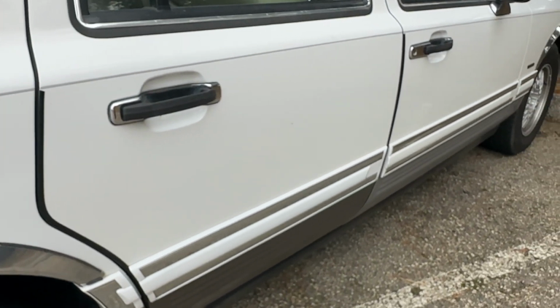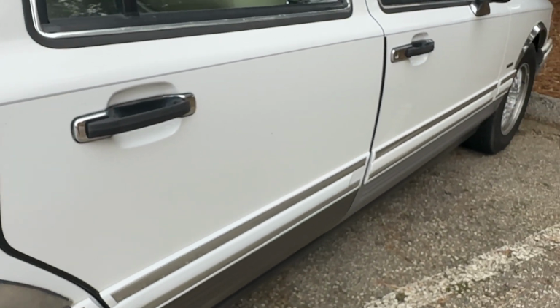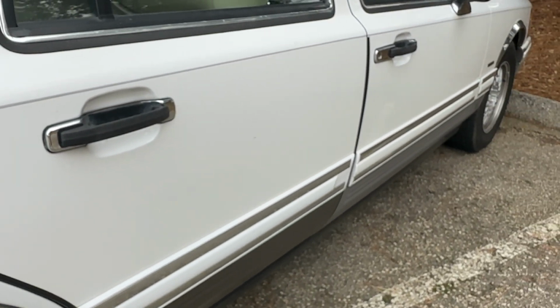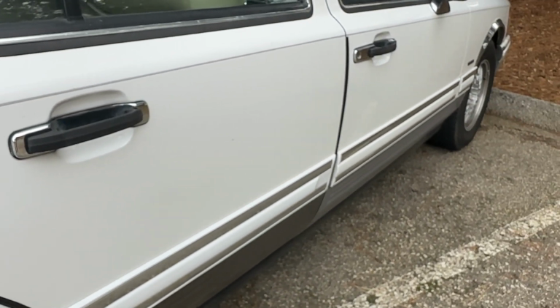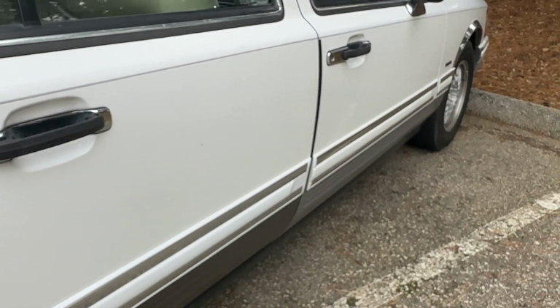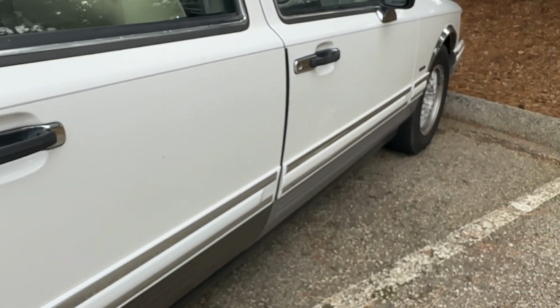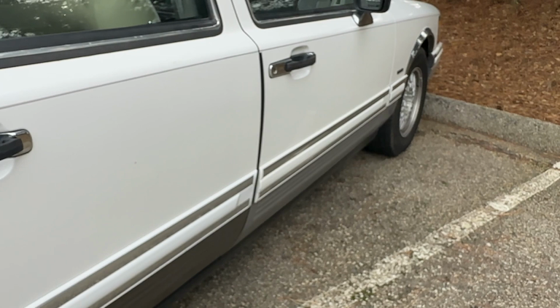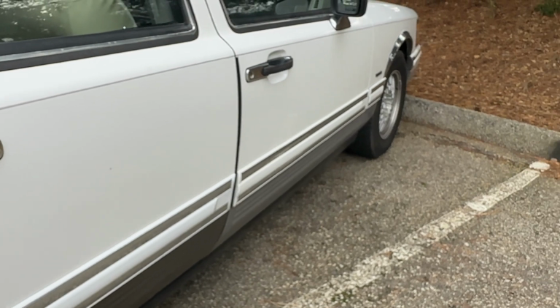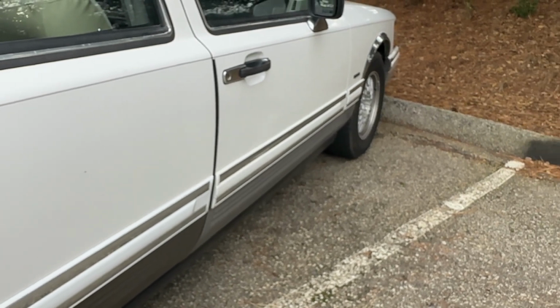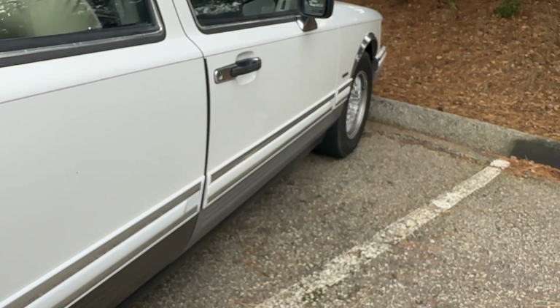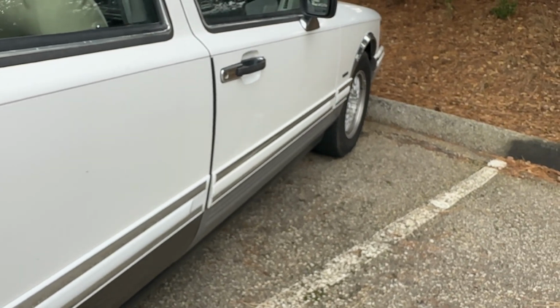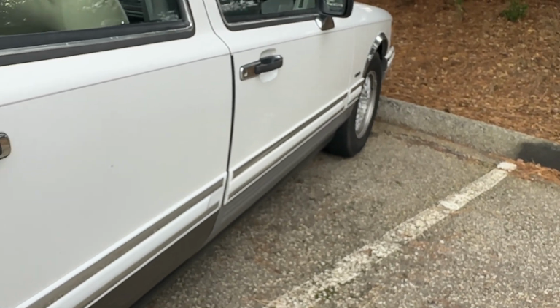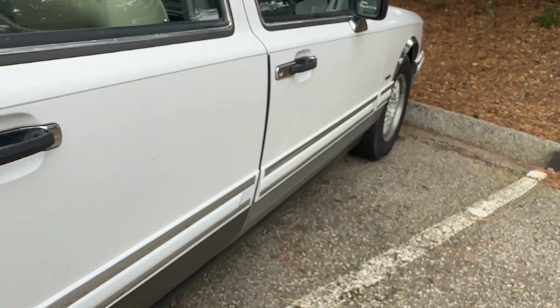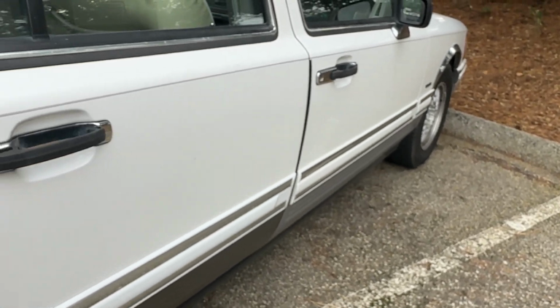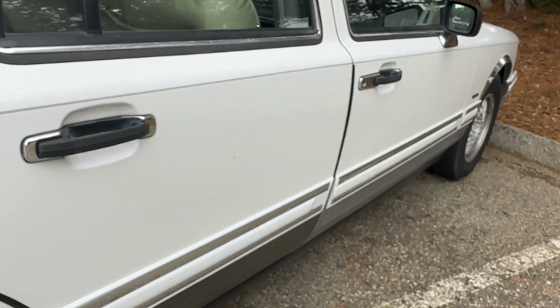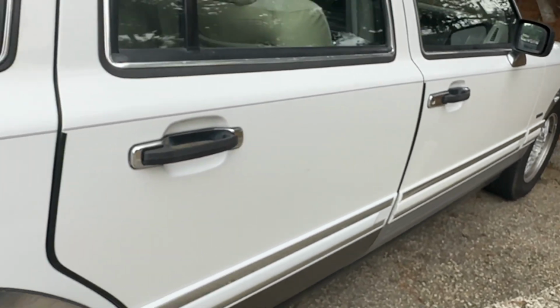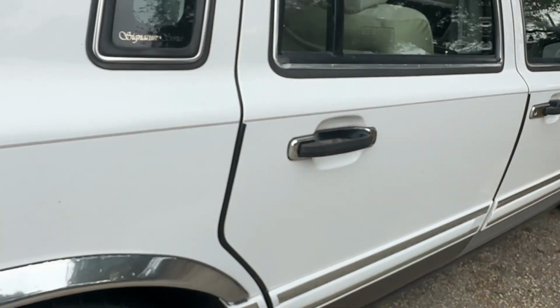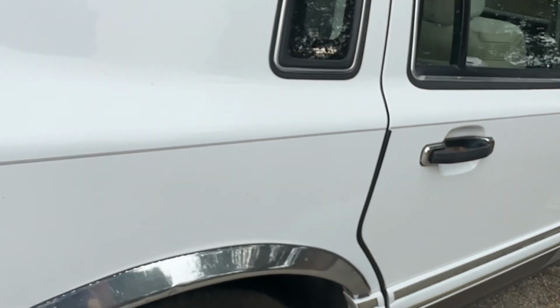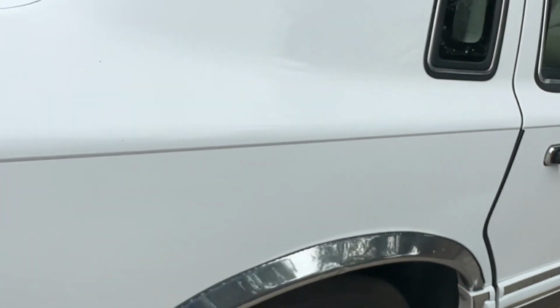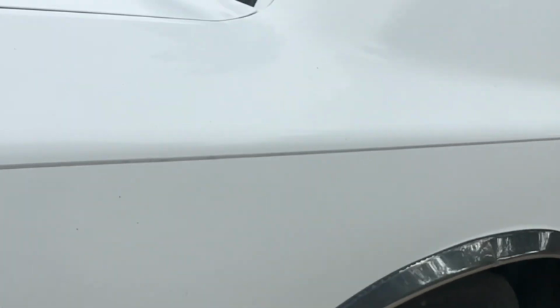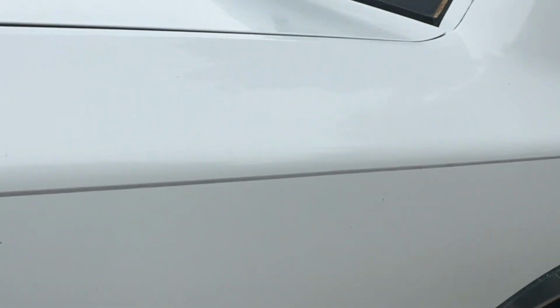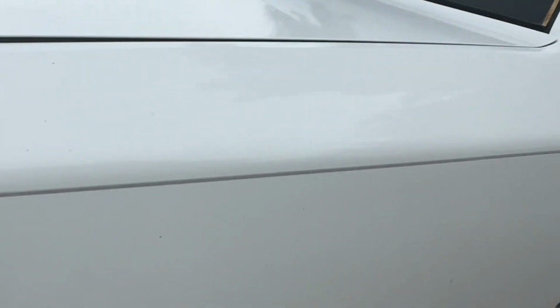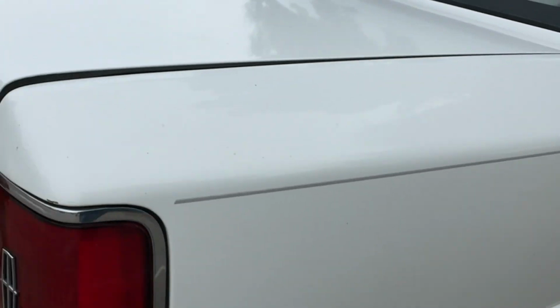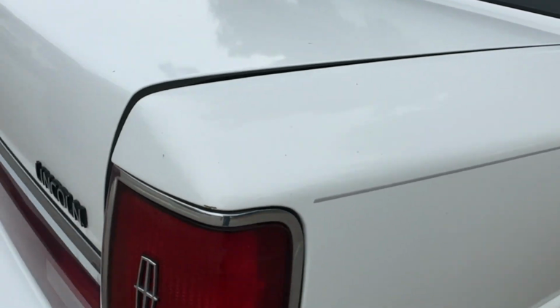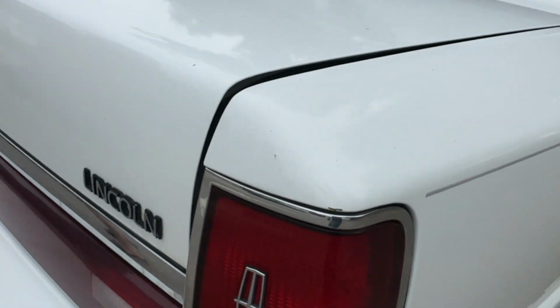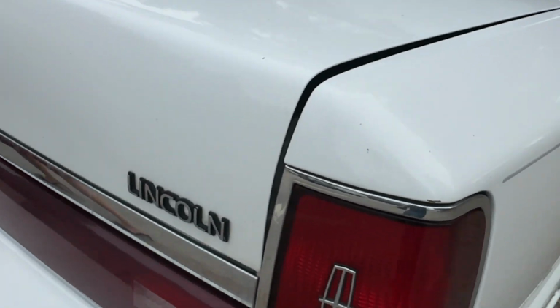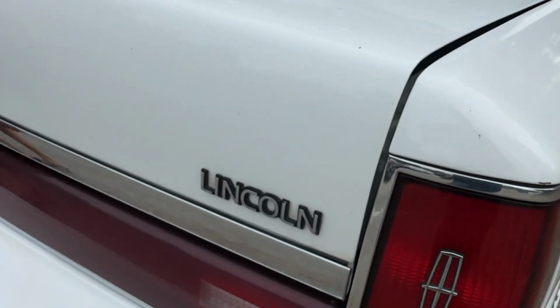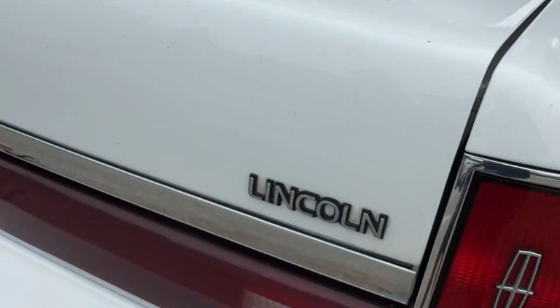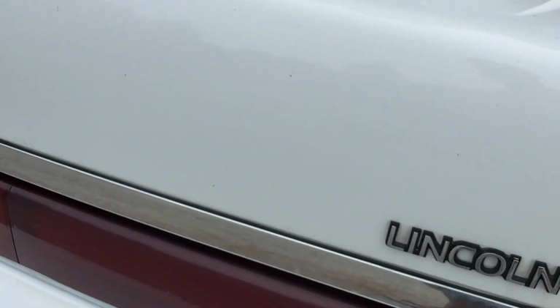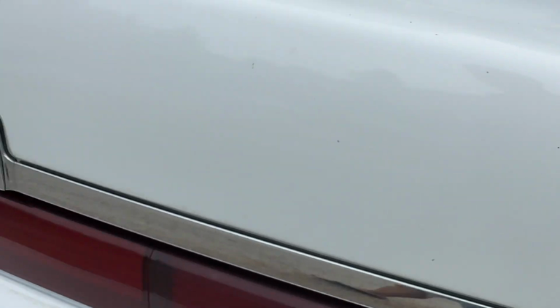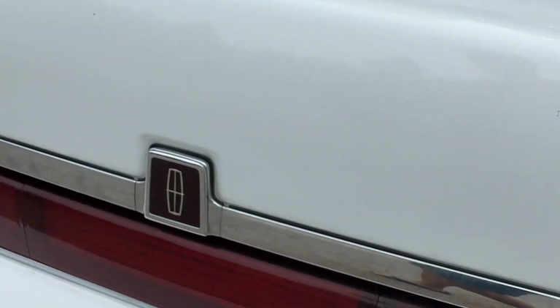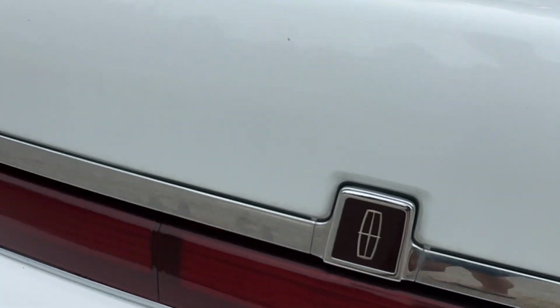Wait till you hear me turn it on. Come around here, I'll get in. Listen to the engine on this baby — it's a V8. Gorgeous, gorgeous.